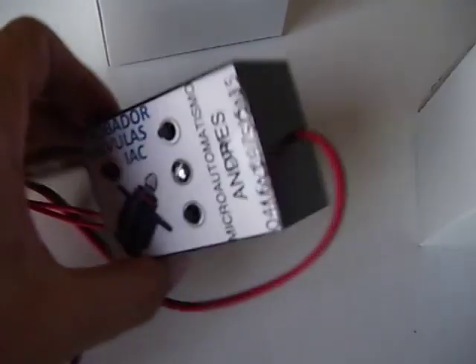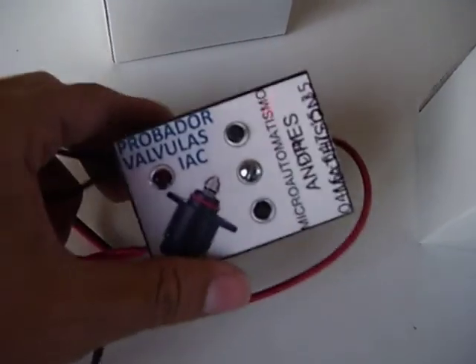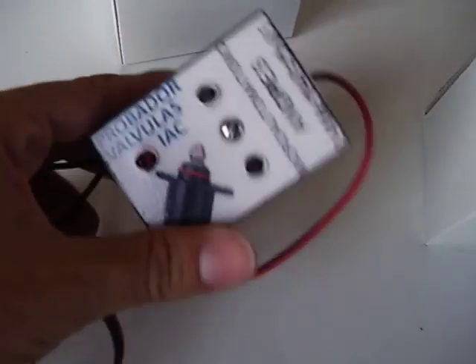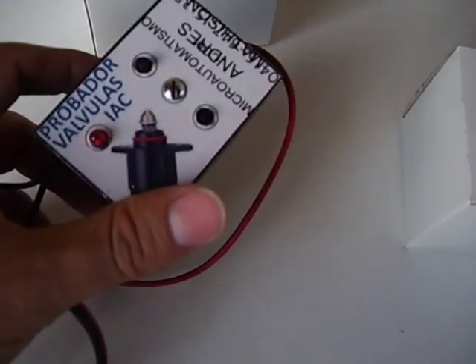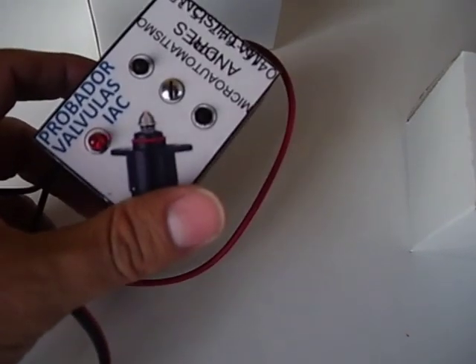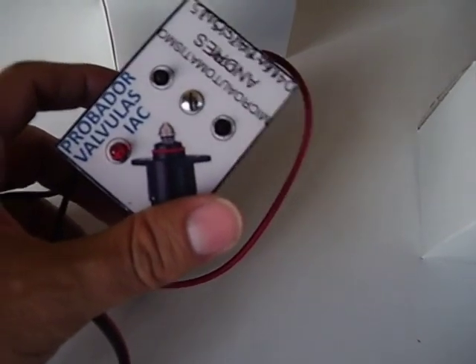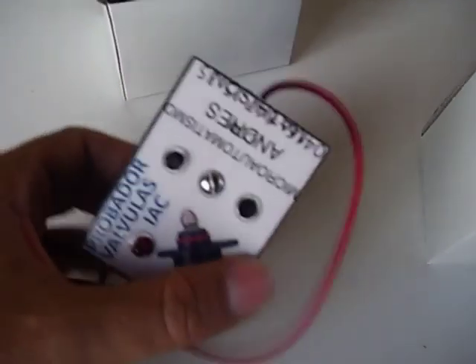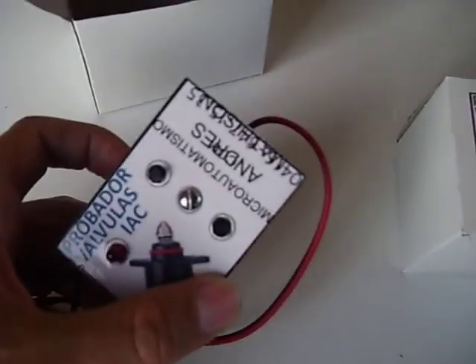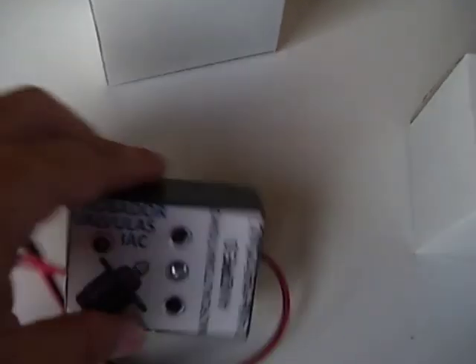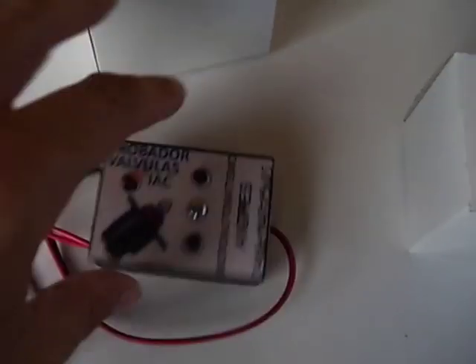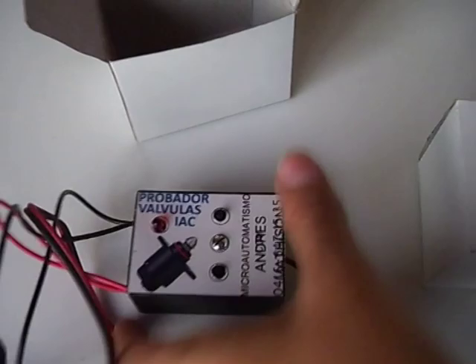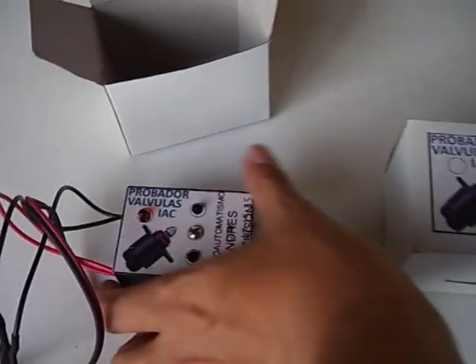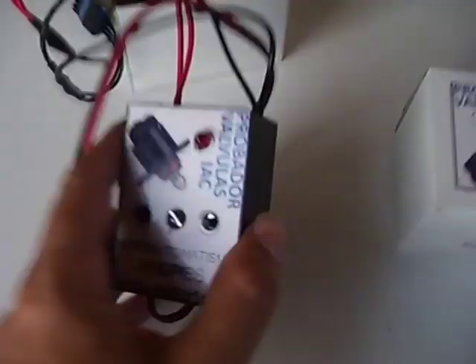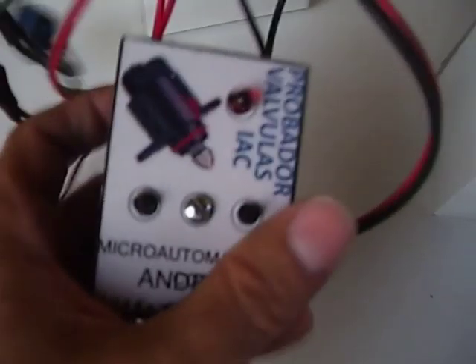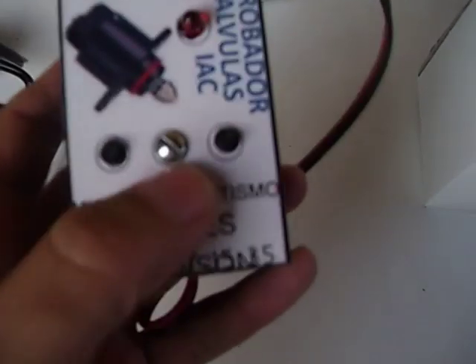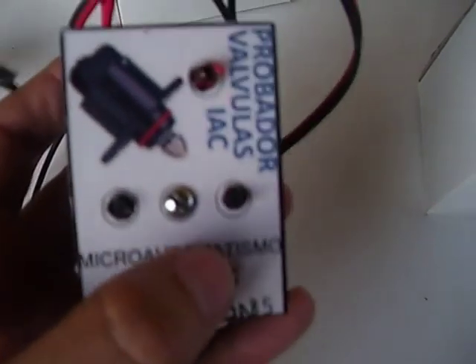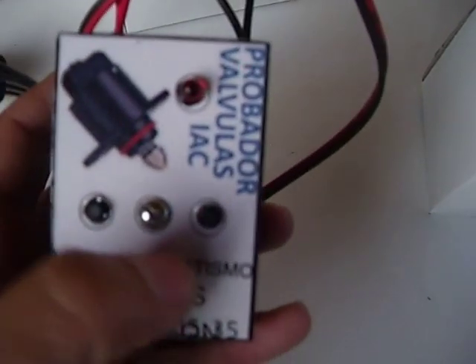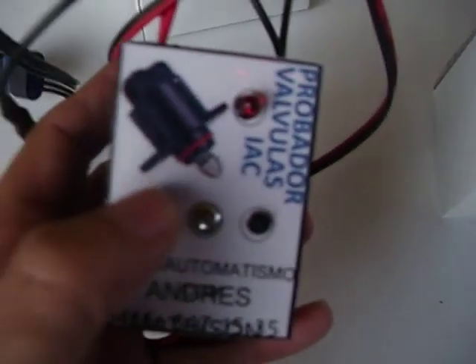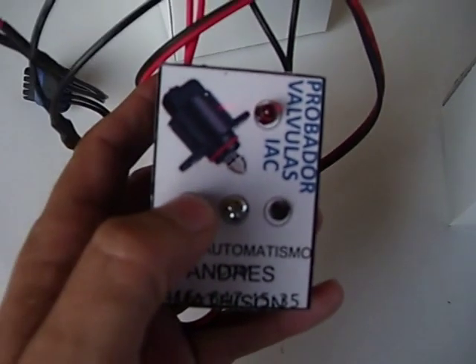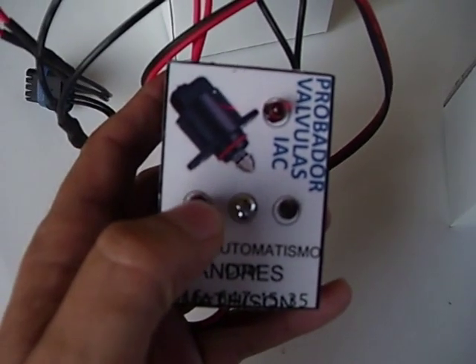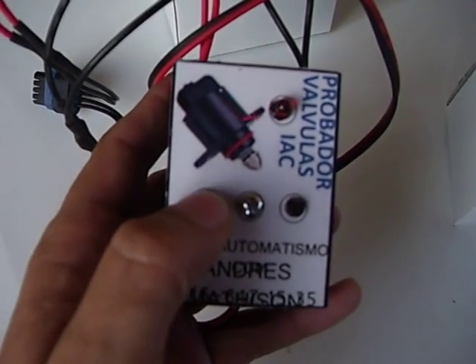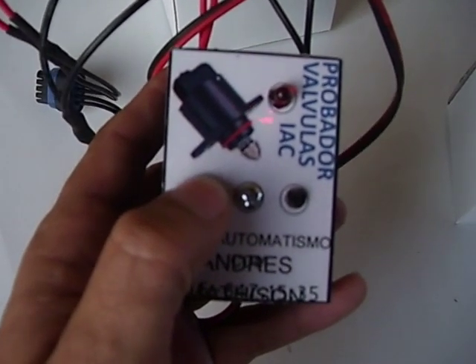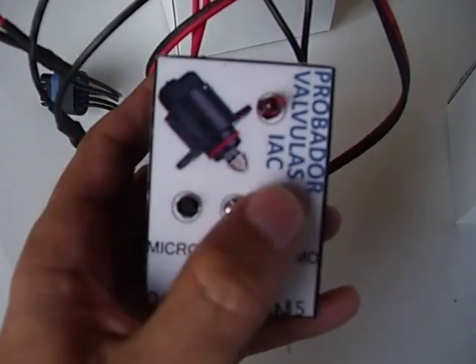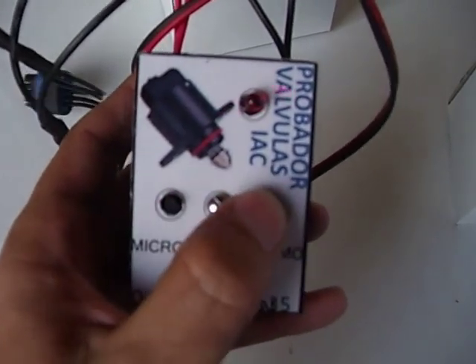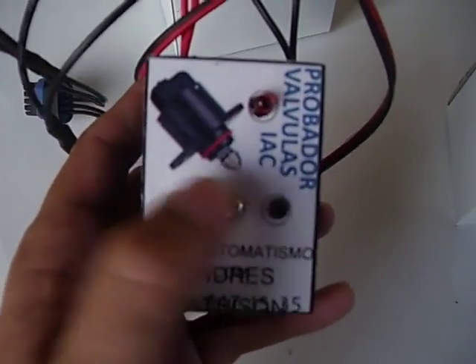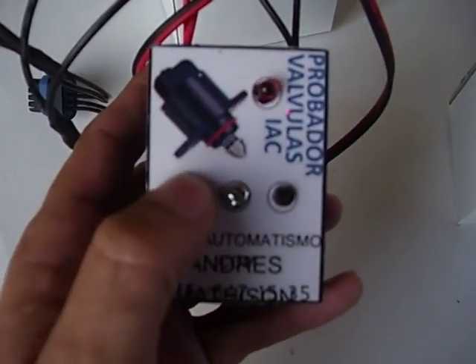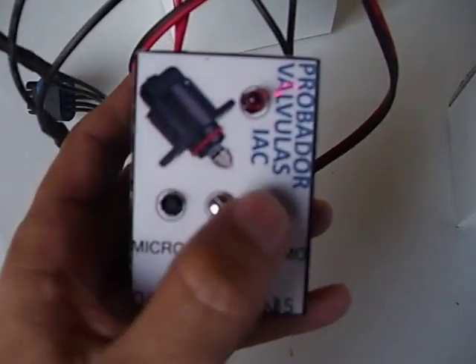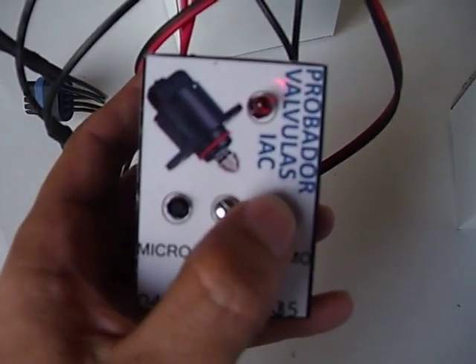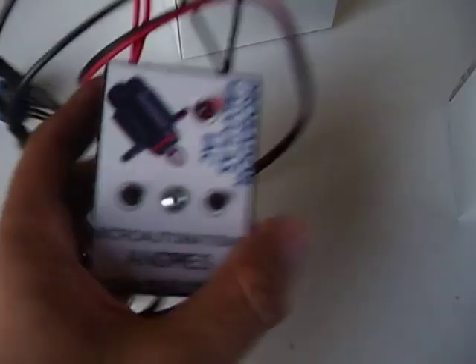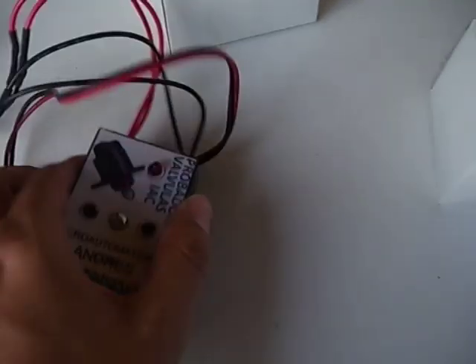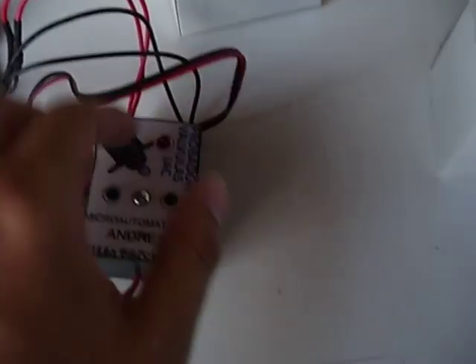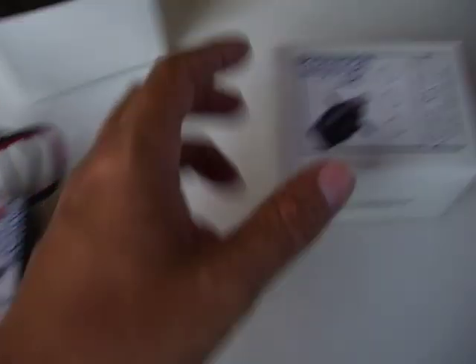The tester is easy to use — just two buttons: one to extend the plunger and another to retract the plunger. Really, really easy to use.